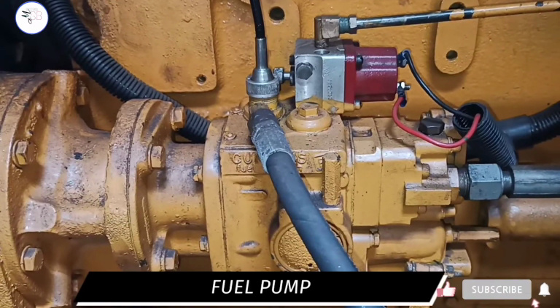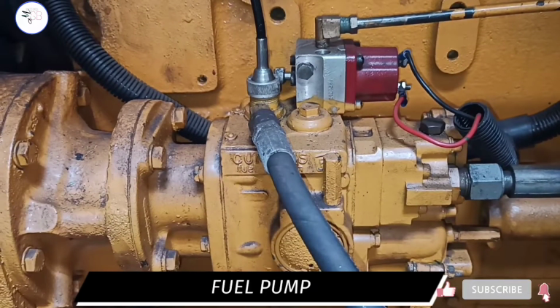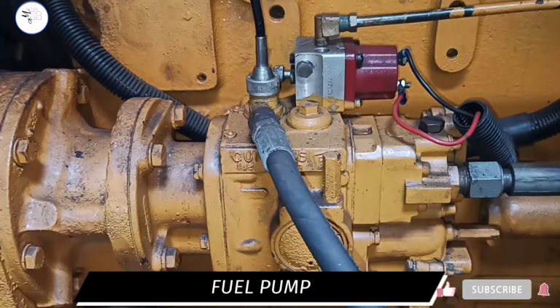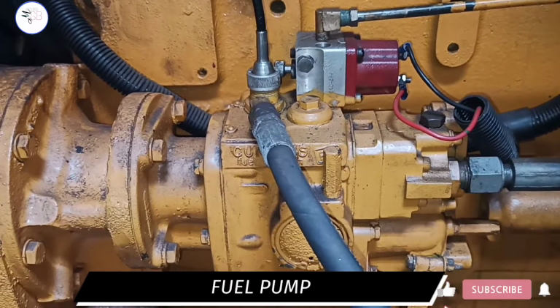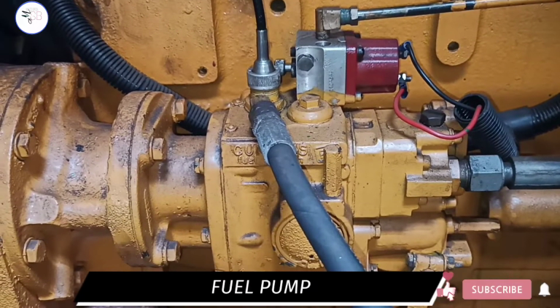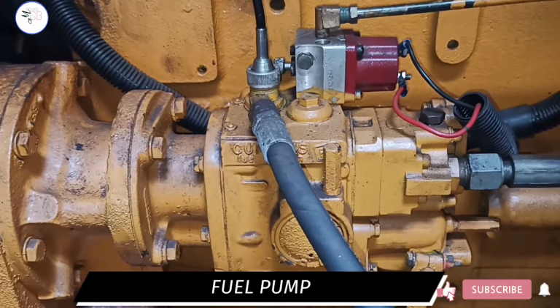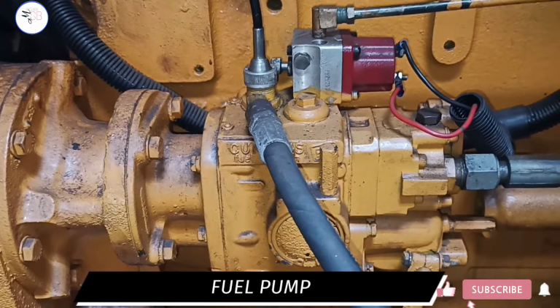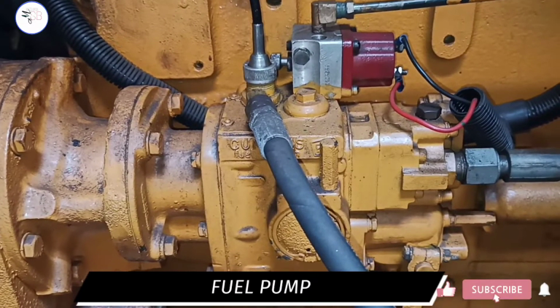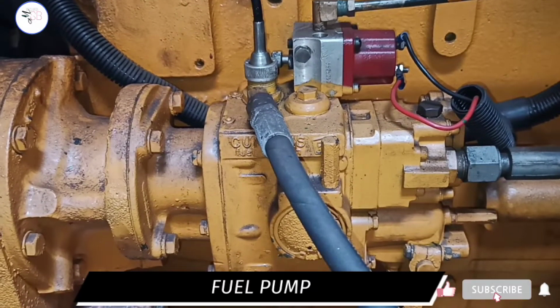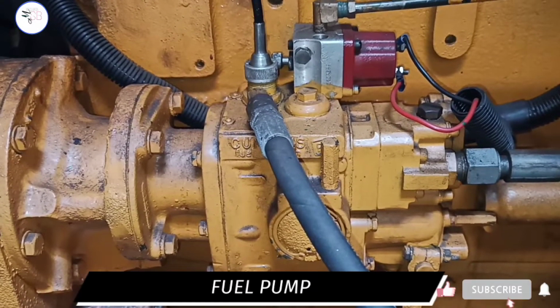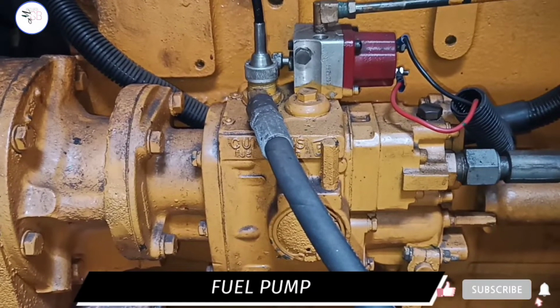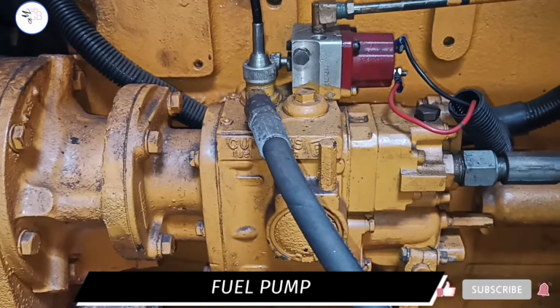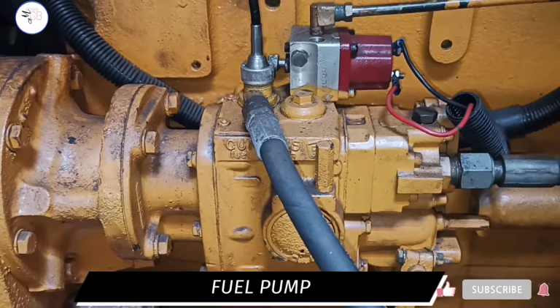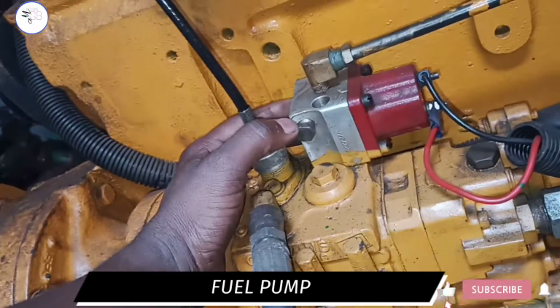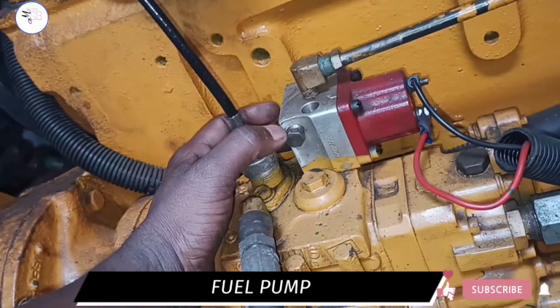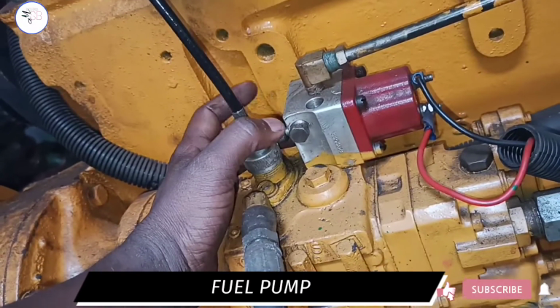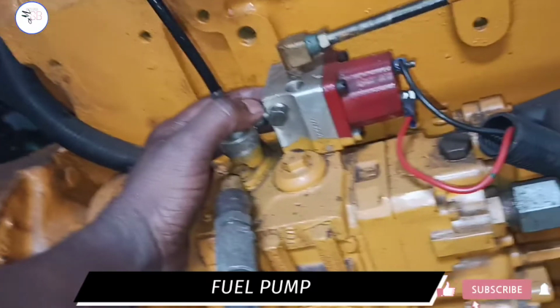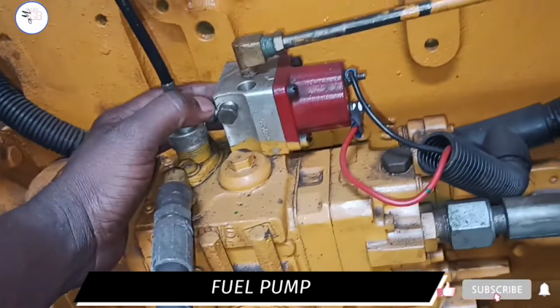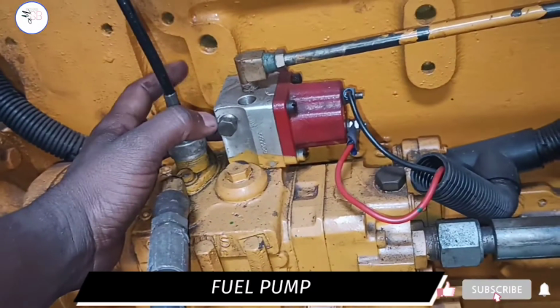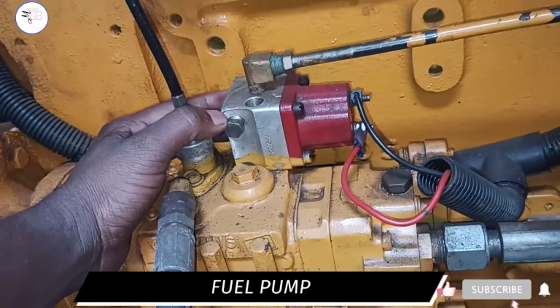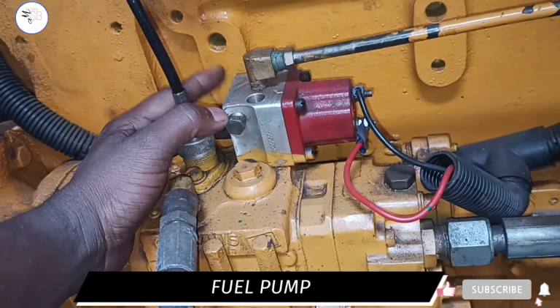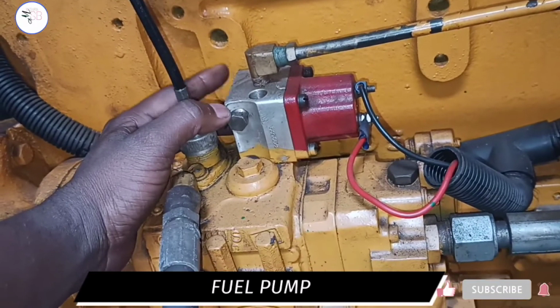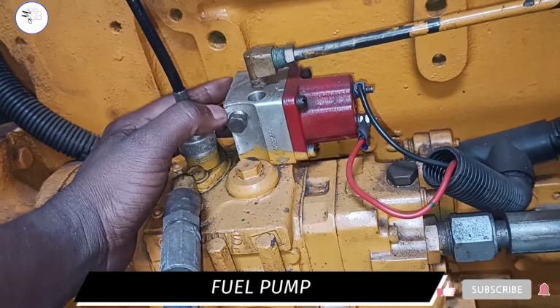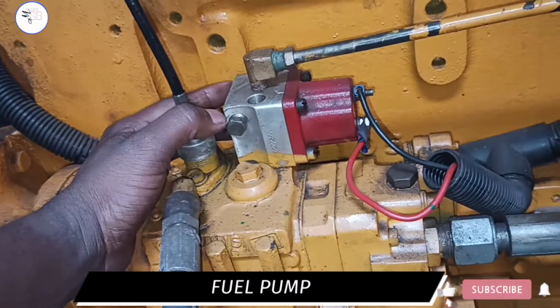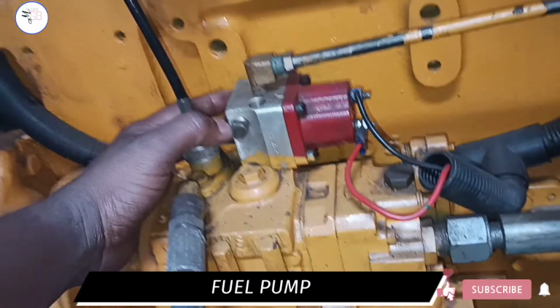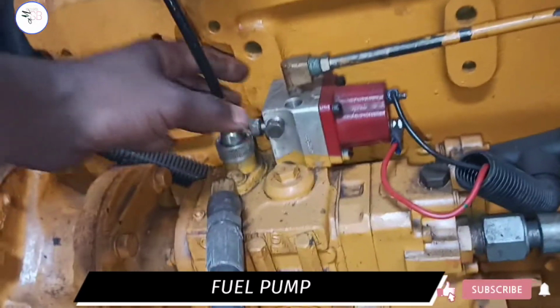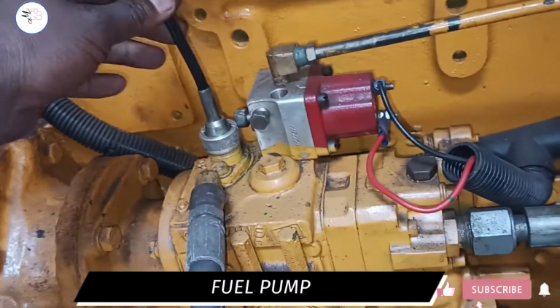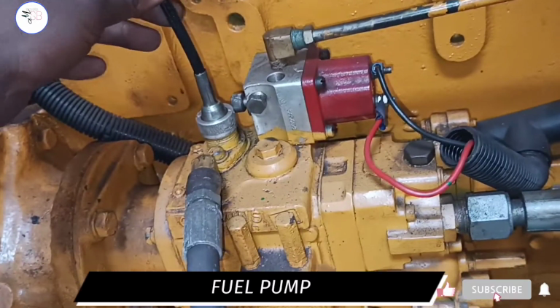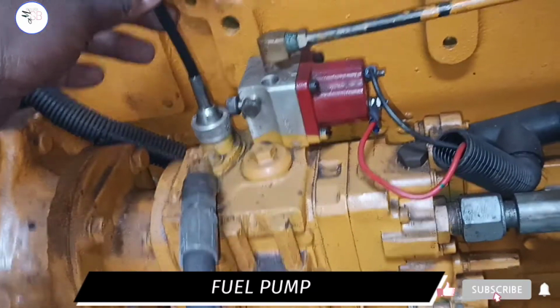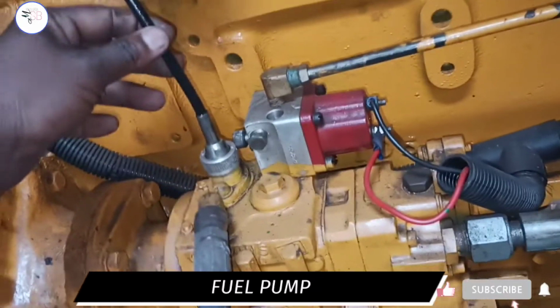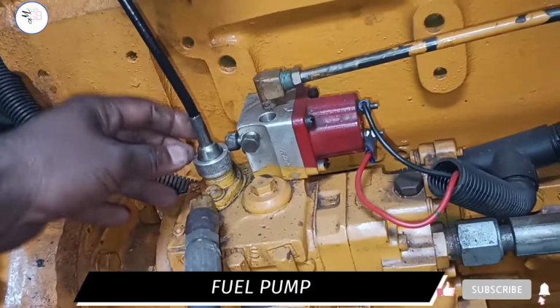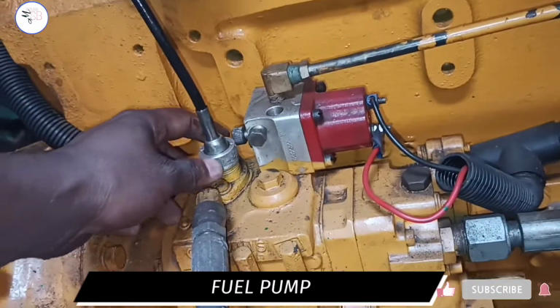This is the fuel pump. It has a solenoid switch attached, and the tachometer cable is attached to it as well, and it is connected to a hose. The function of the fuel pump is to deliver fuel to all the cylinders.